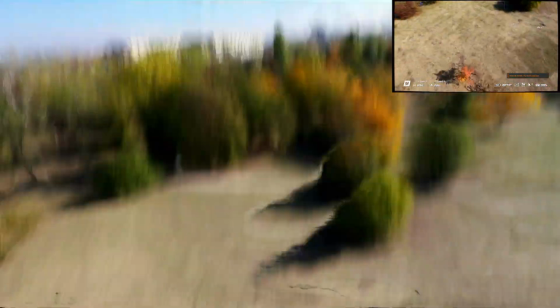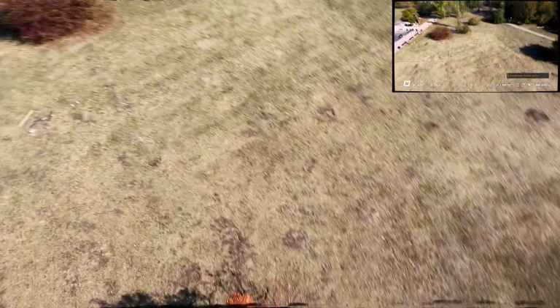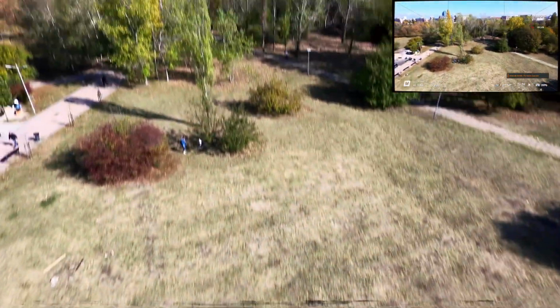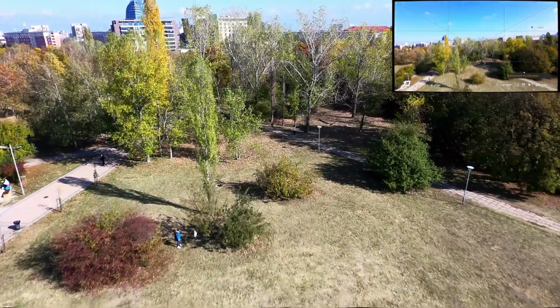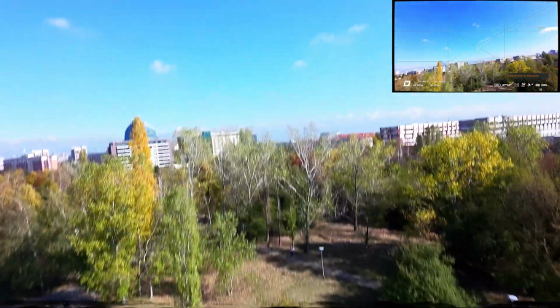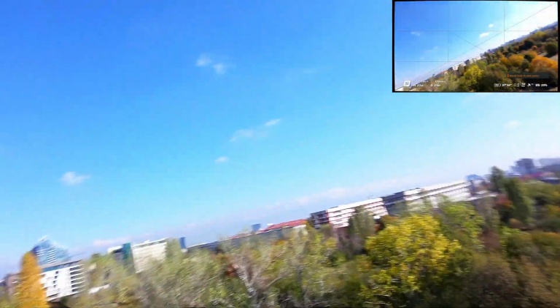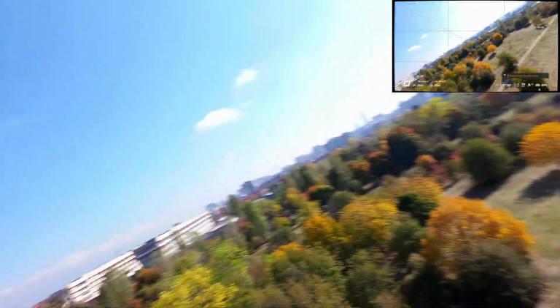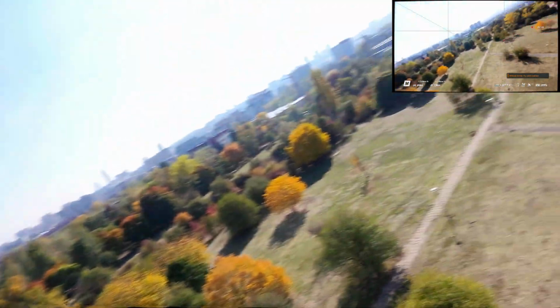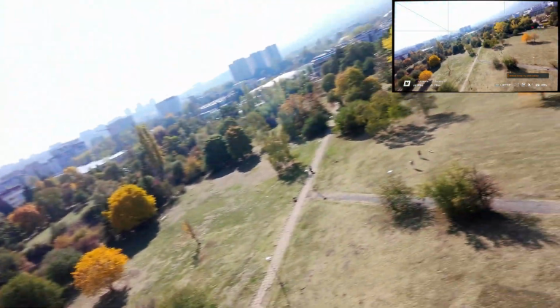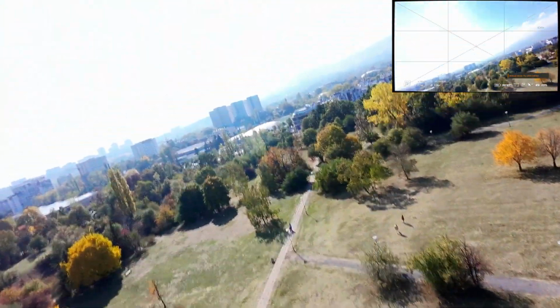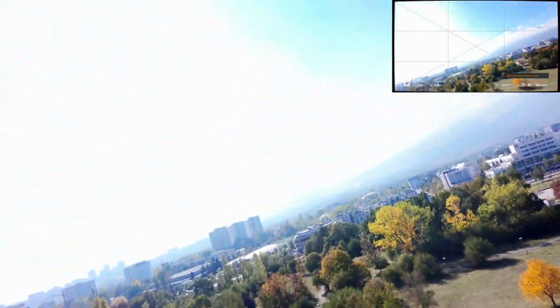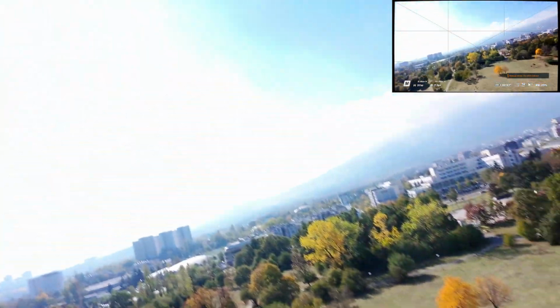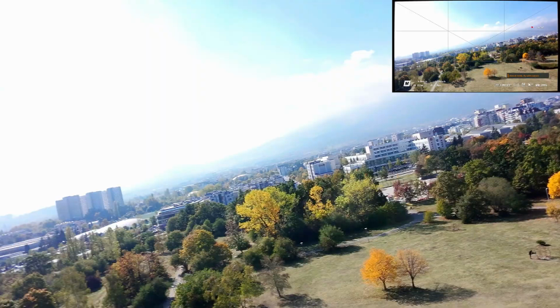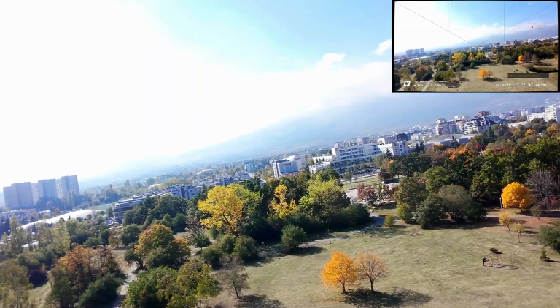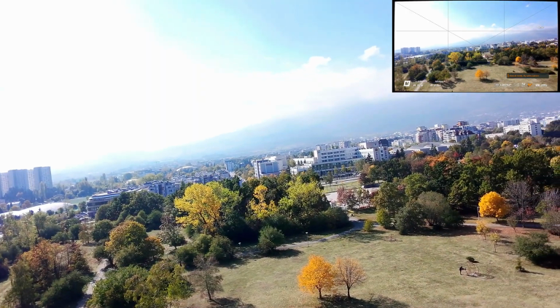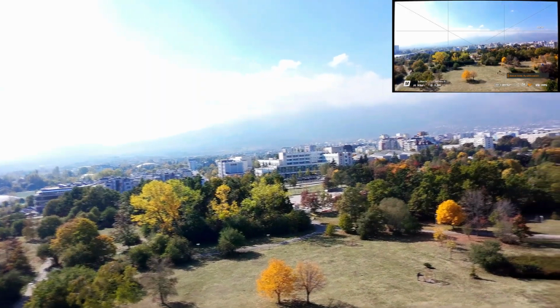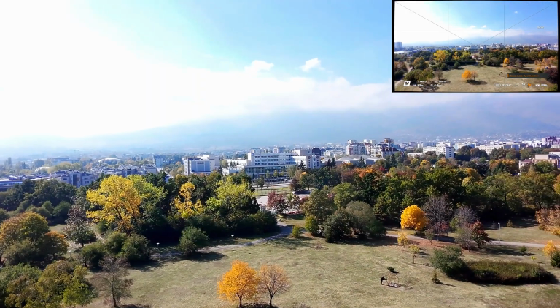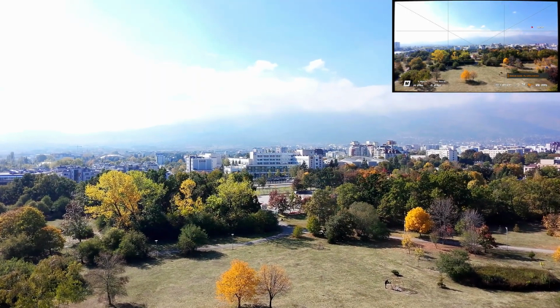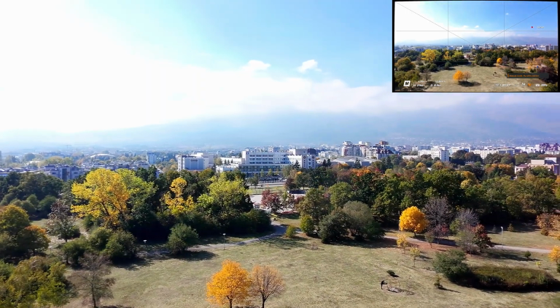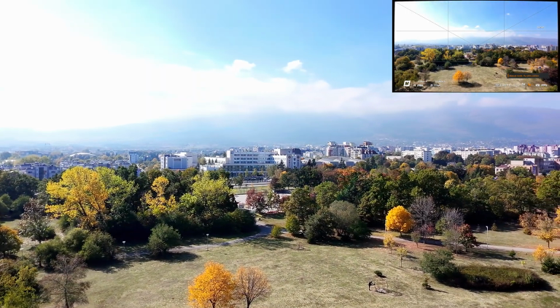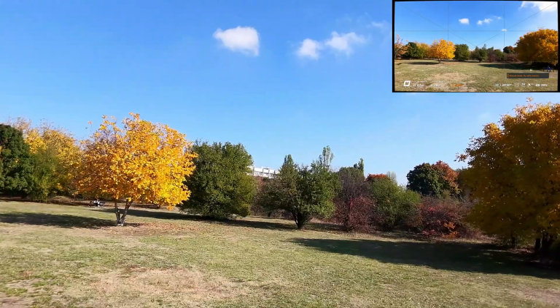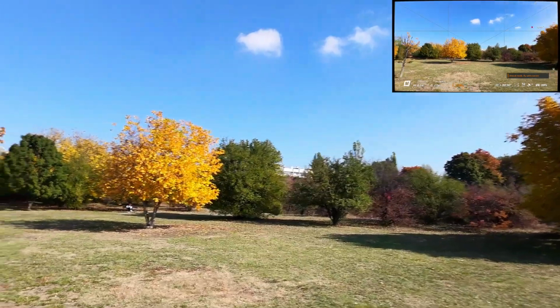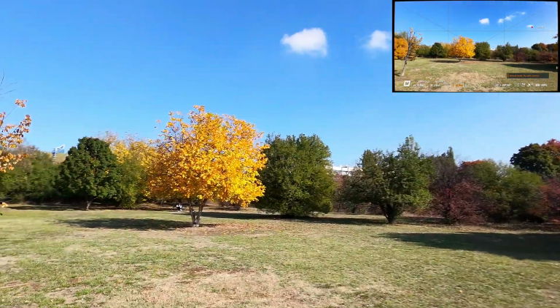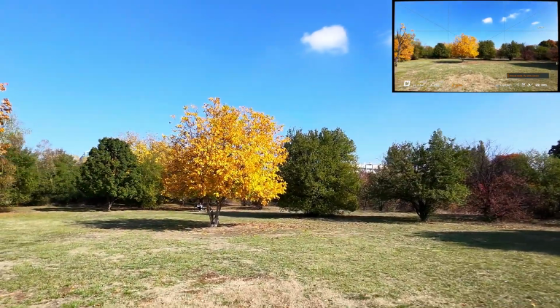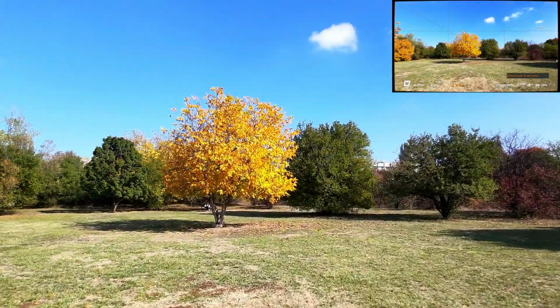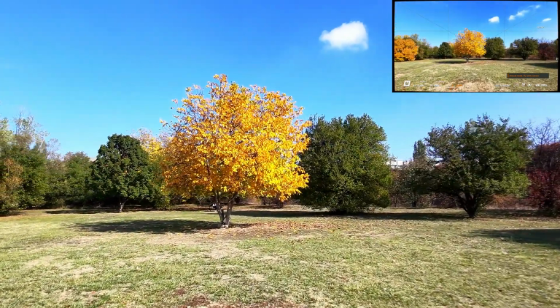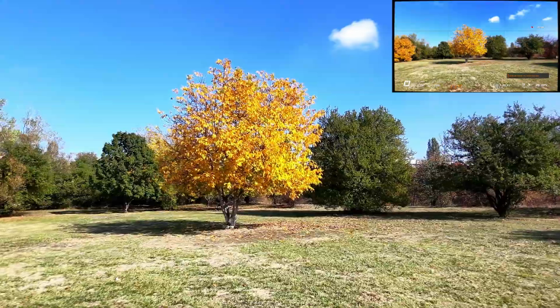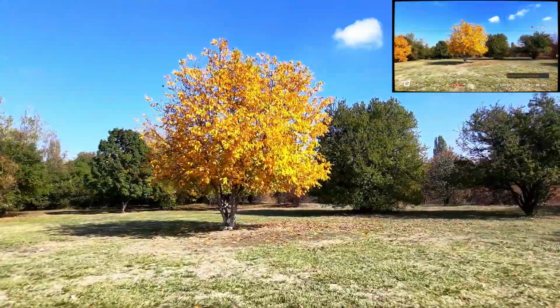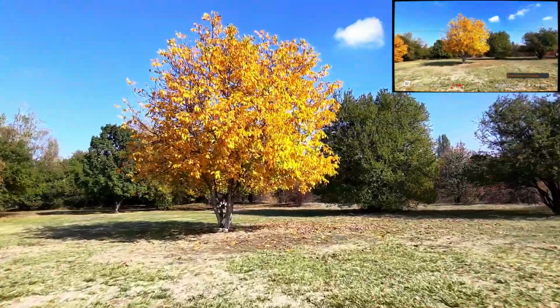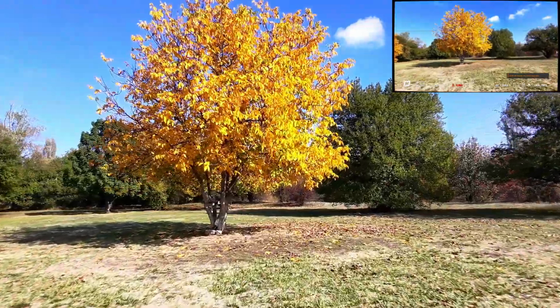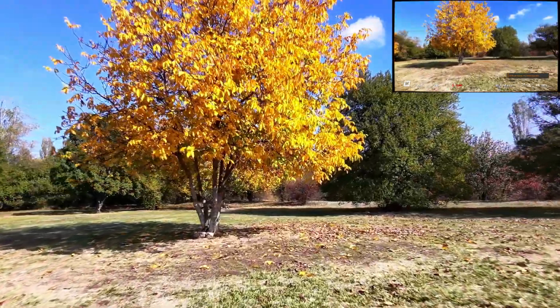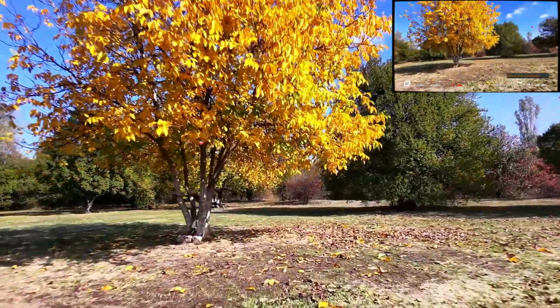And there is the second Yaw Tumble. Again, my bad — didn't complete the roll in time and the drone couldn't recover.